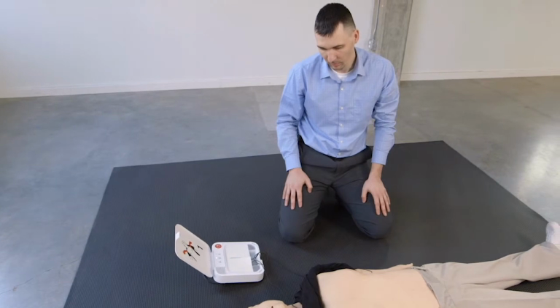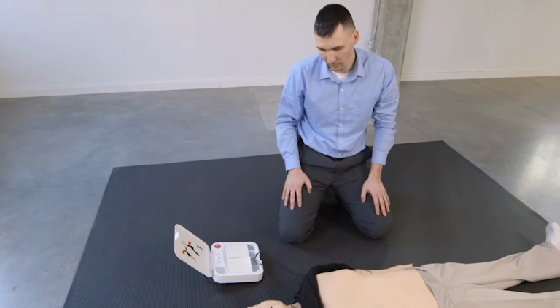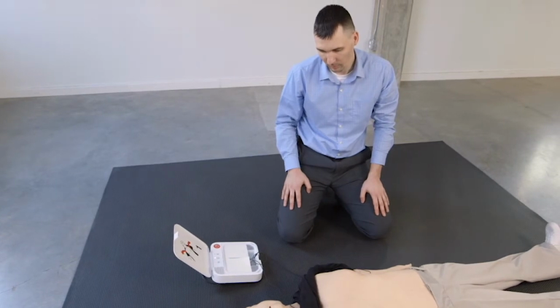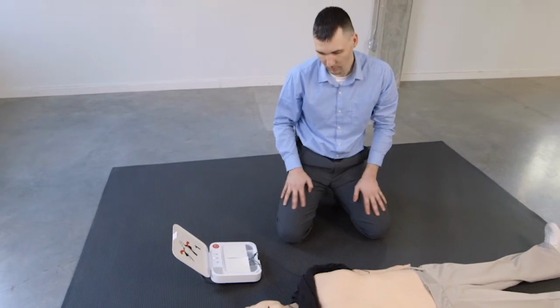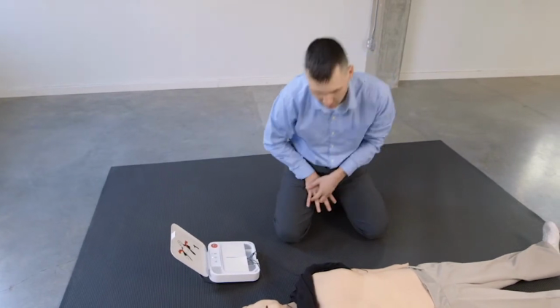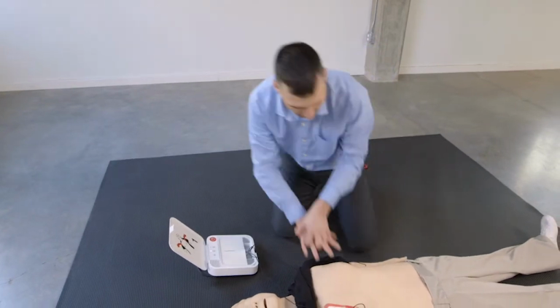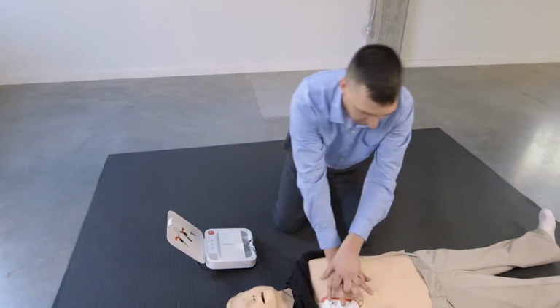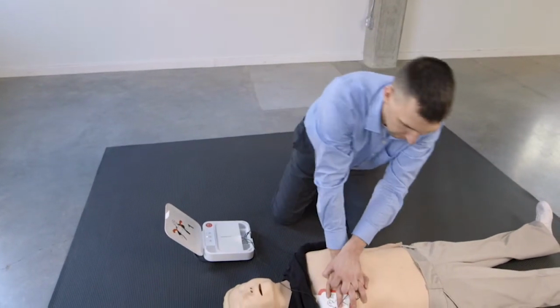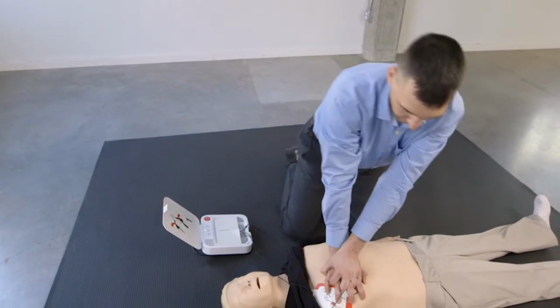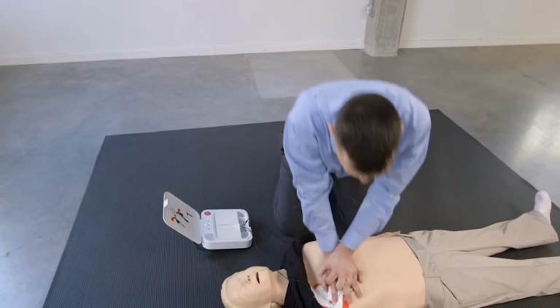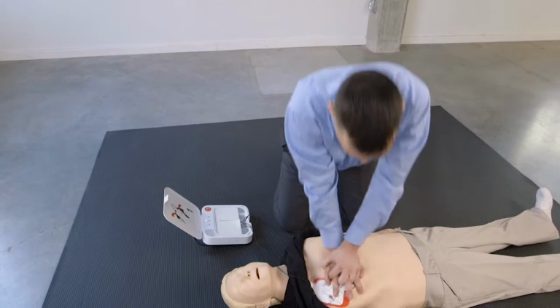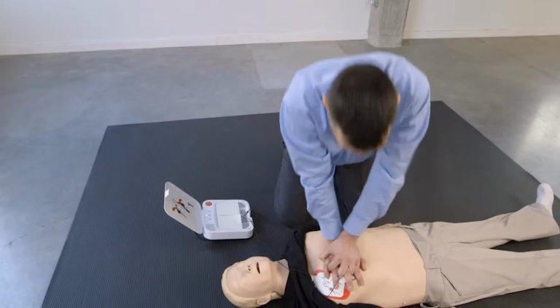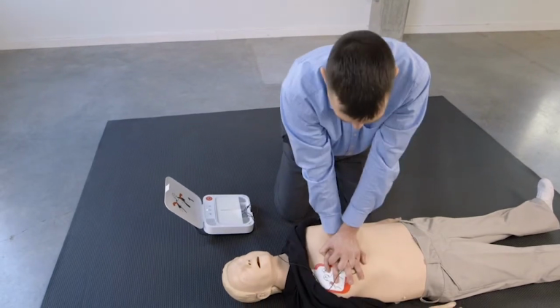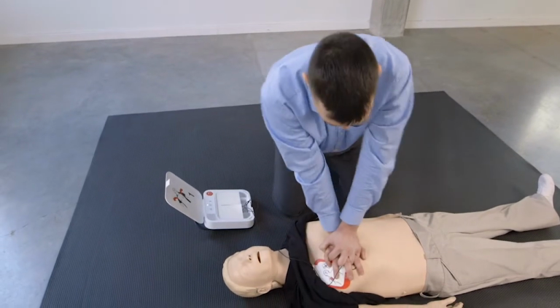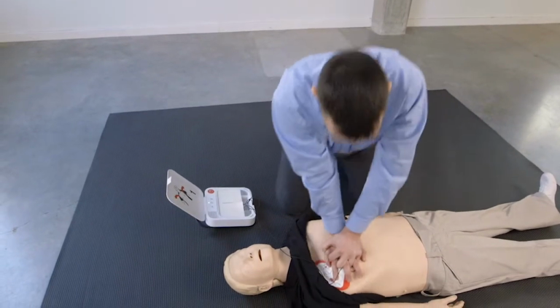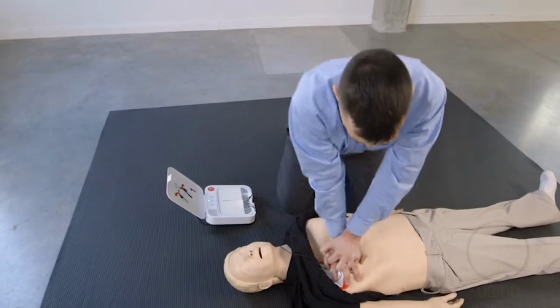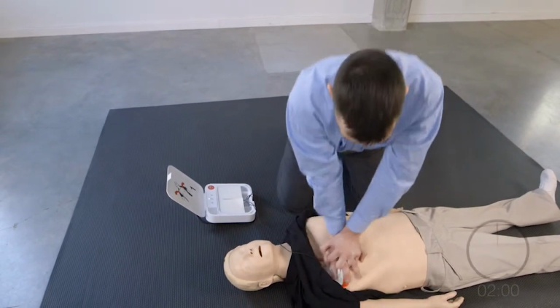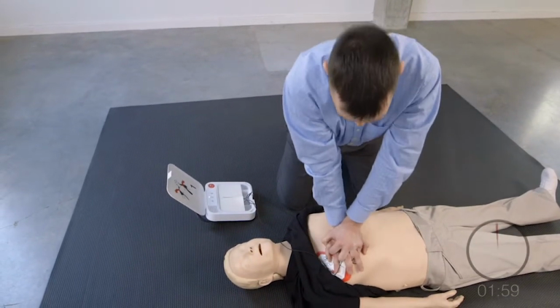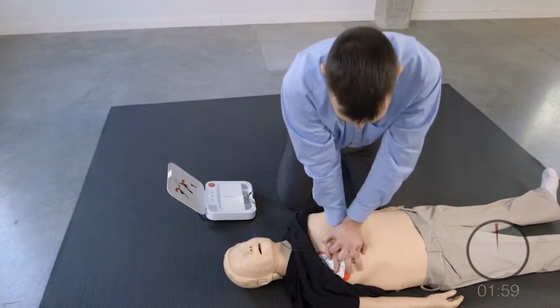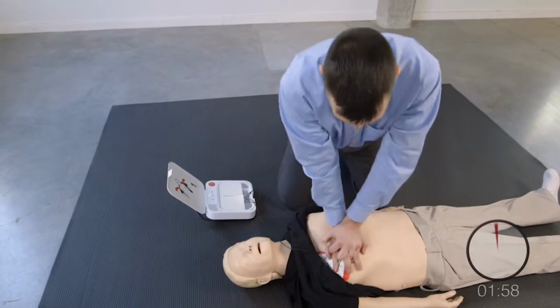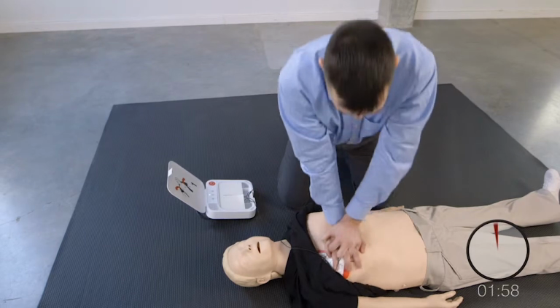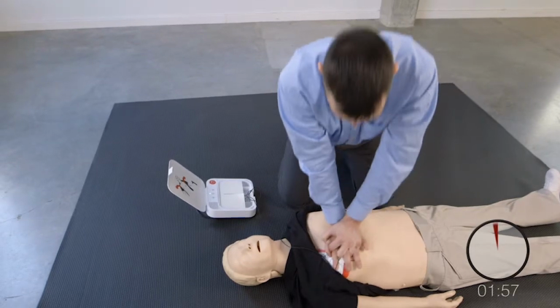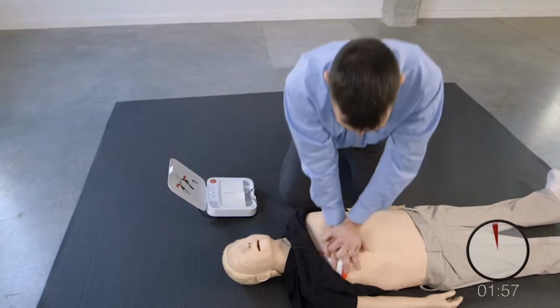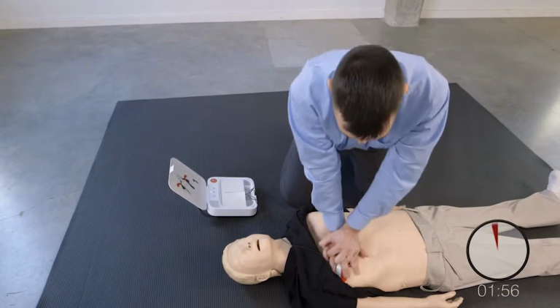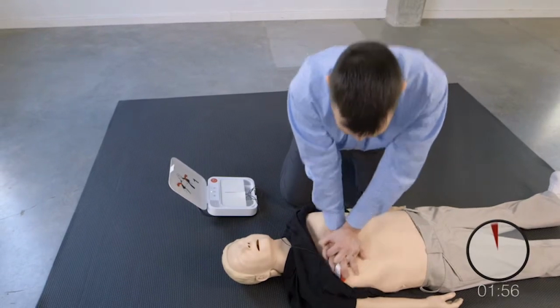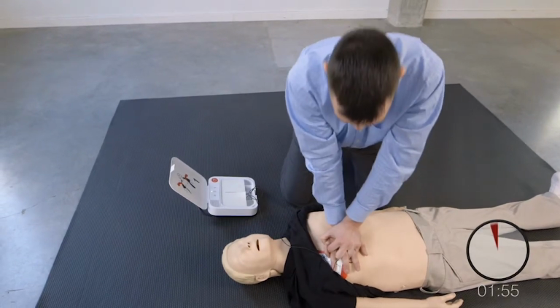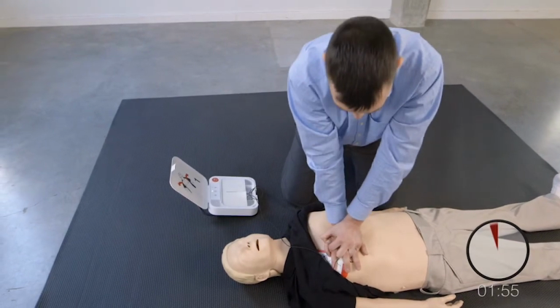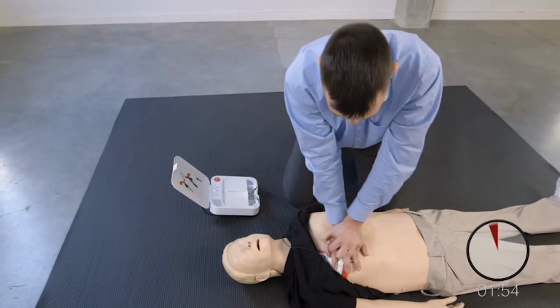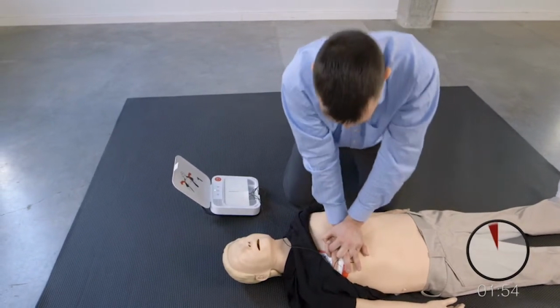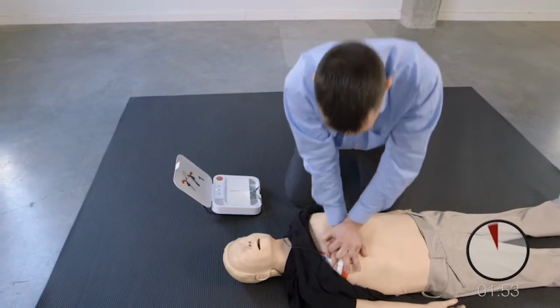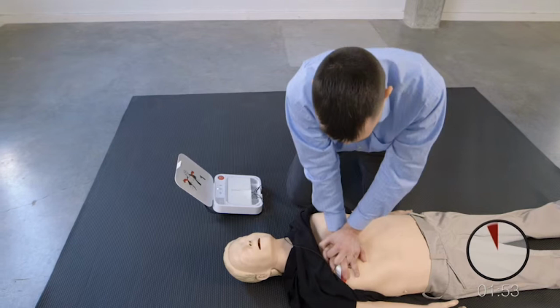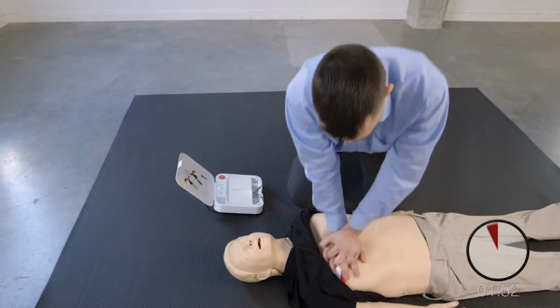Provide chest compressions to the beat. The heel of one hand should be in the centre of chest. The other hand should be on top of the first hand.